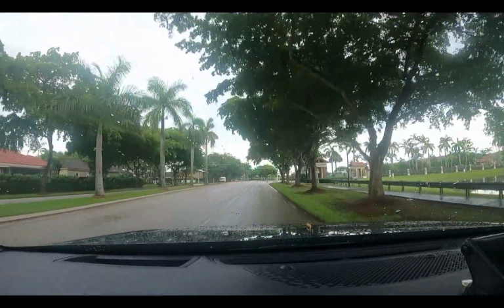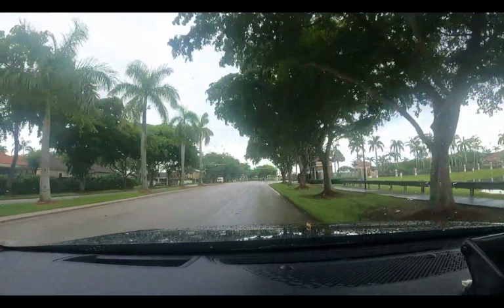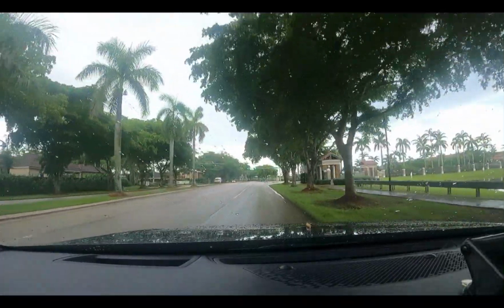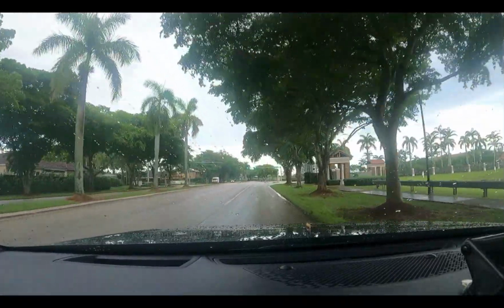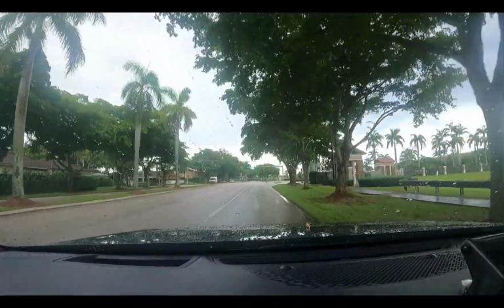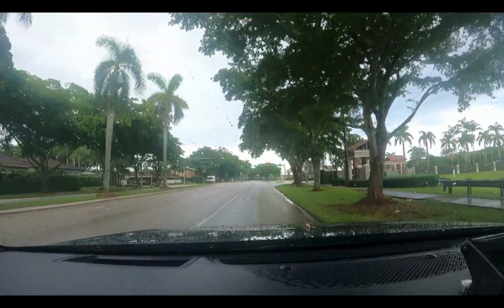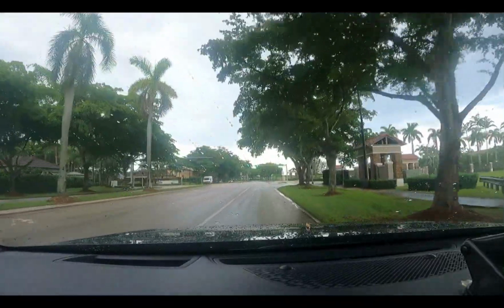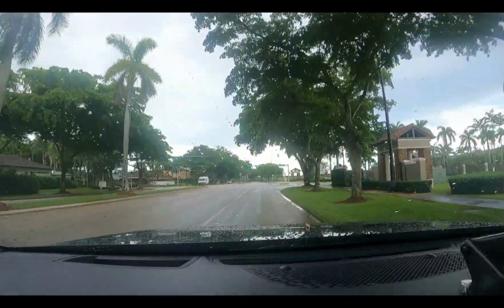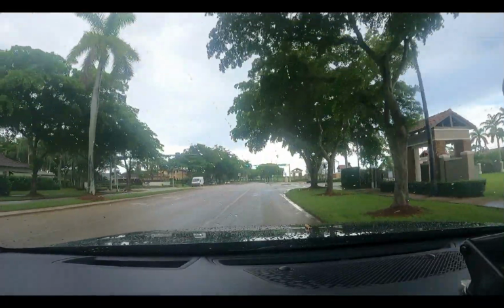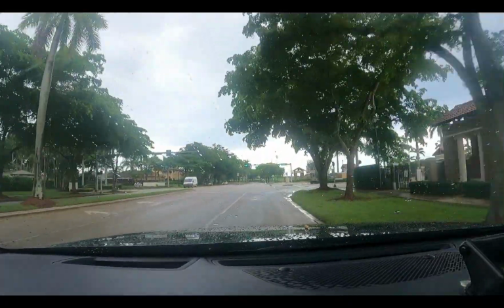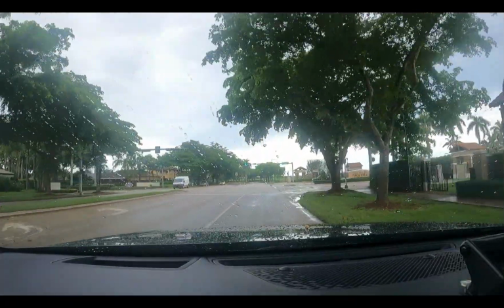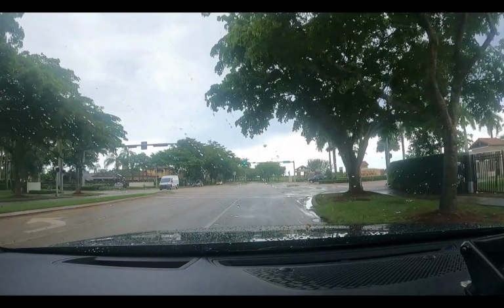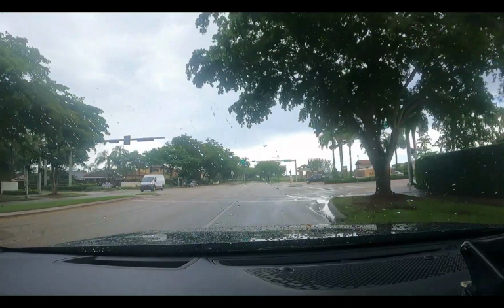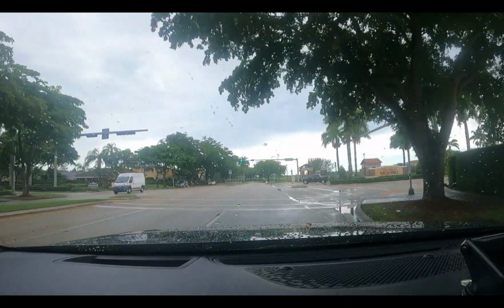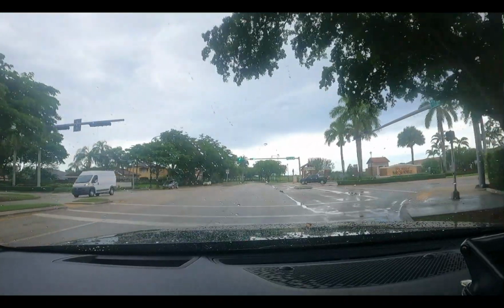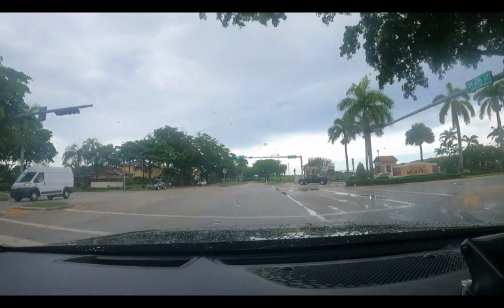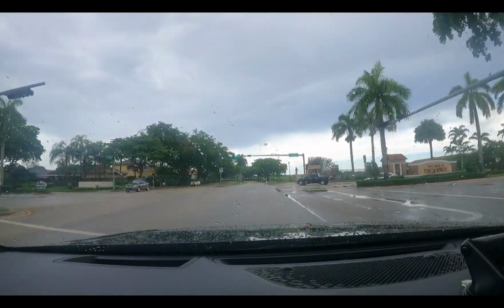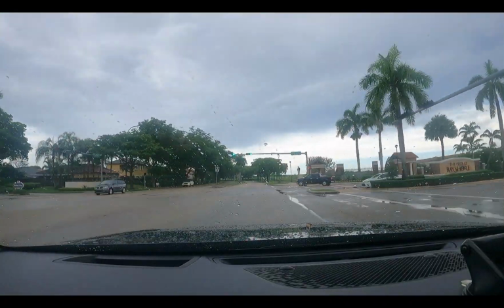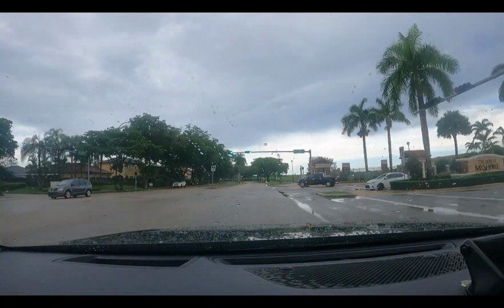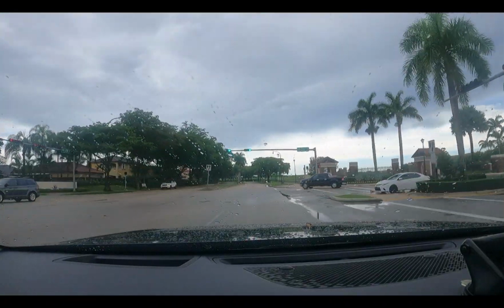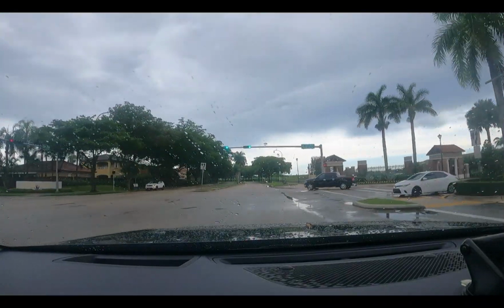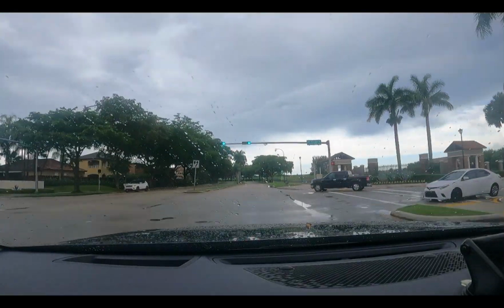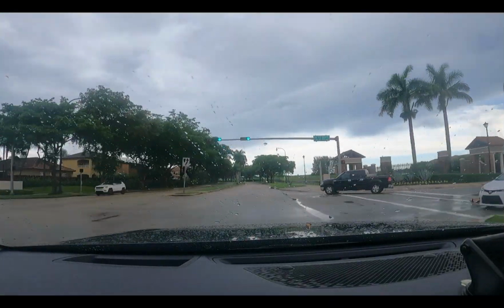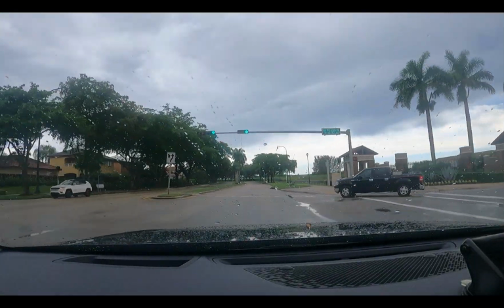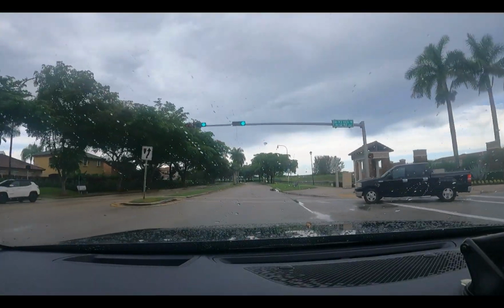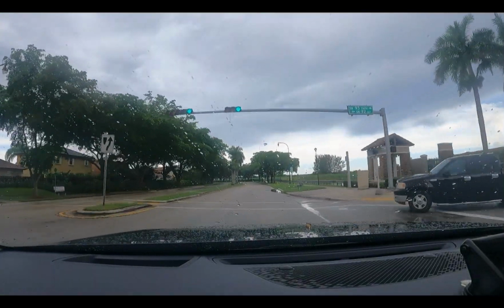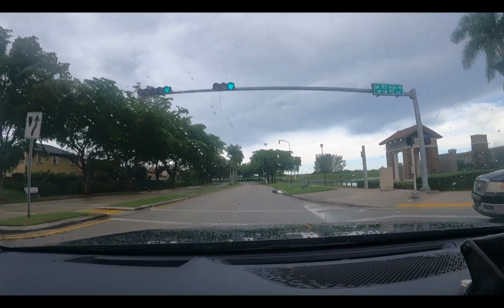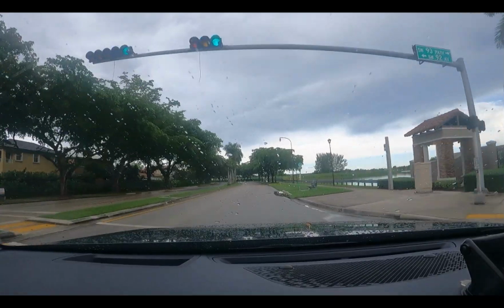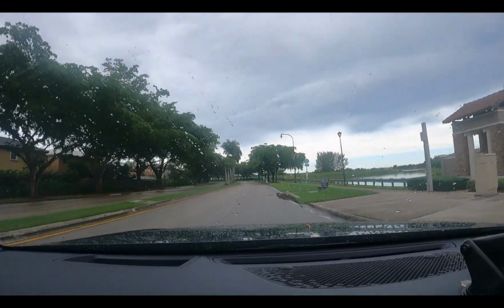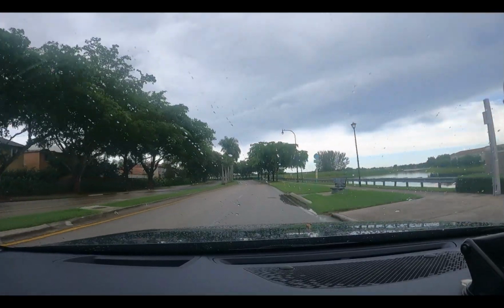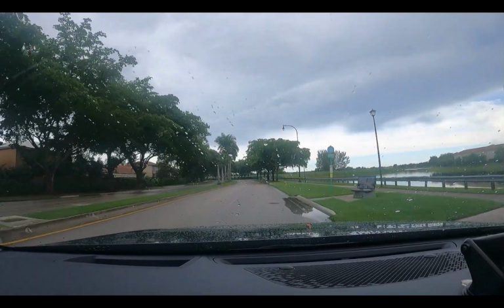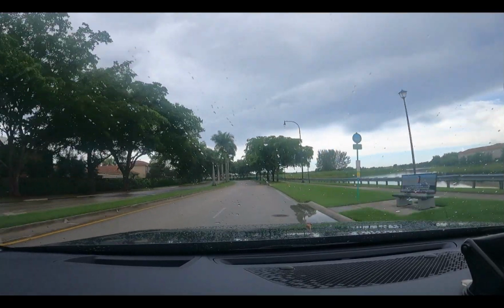This community to the right is by Lennar, and like most Lennar communities, the Isles of Bayshore — it's gated. You can't go in there.